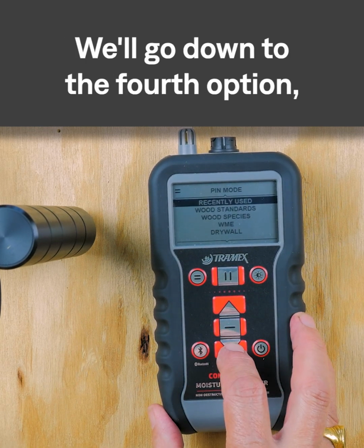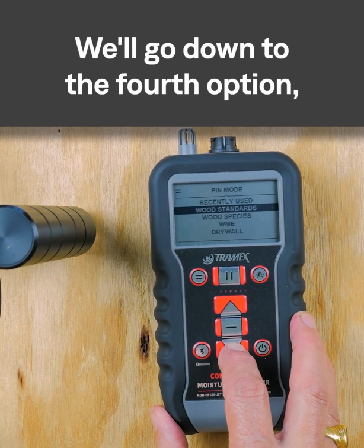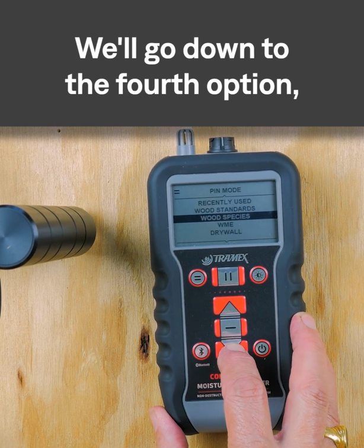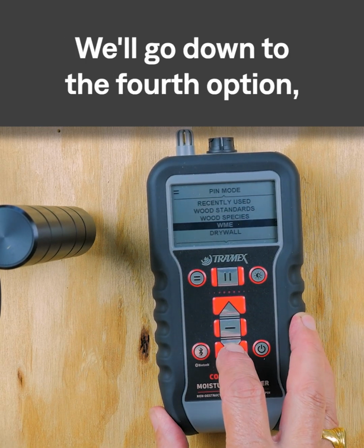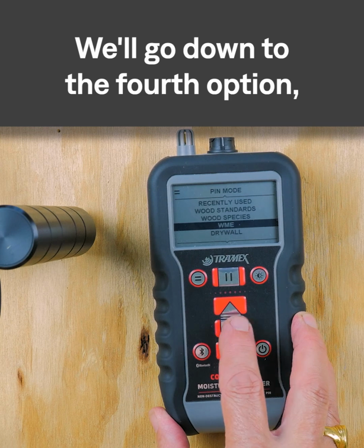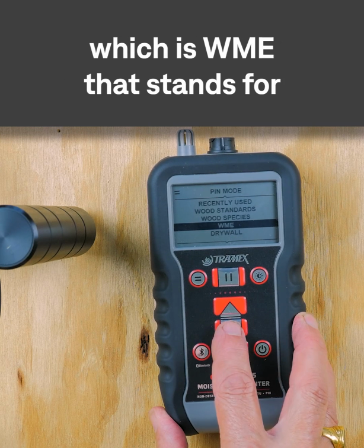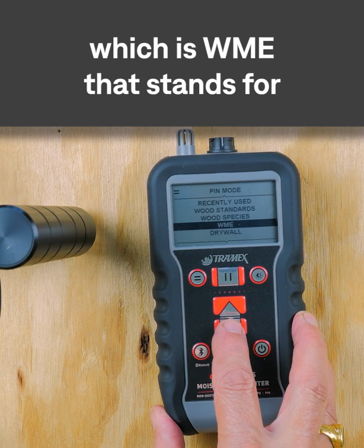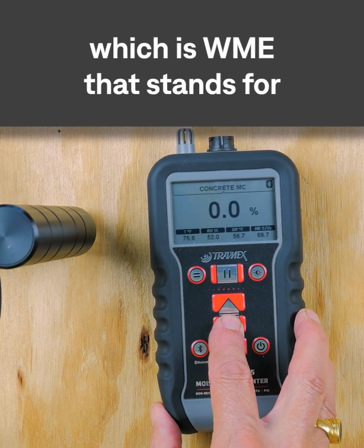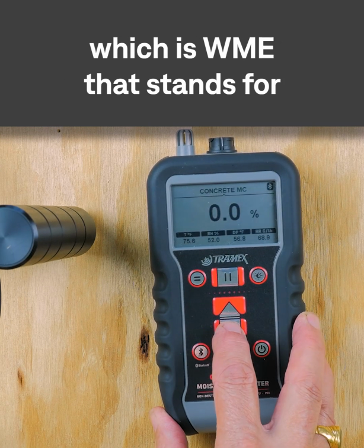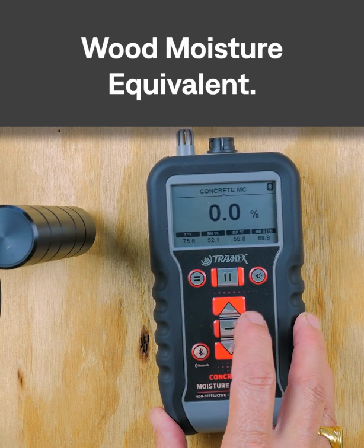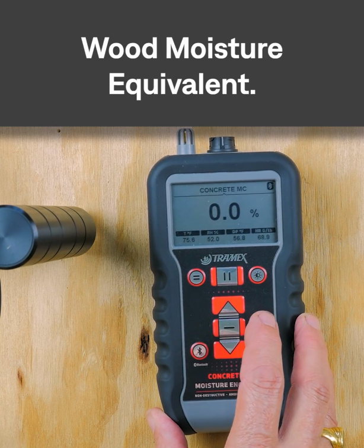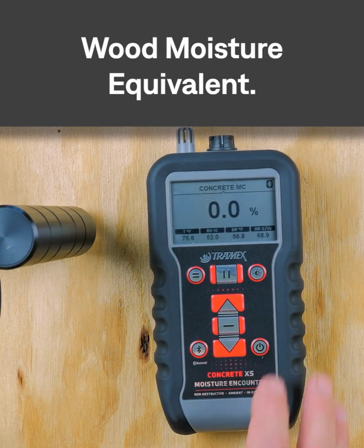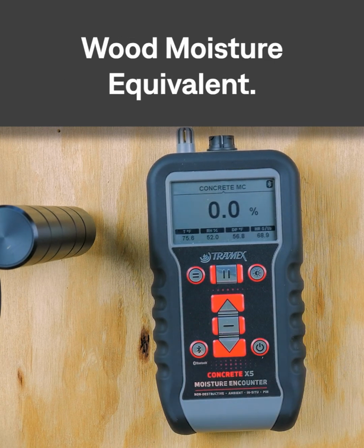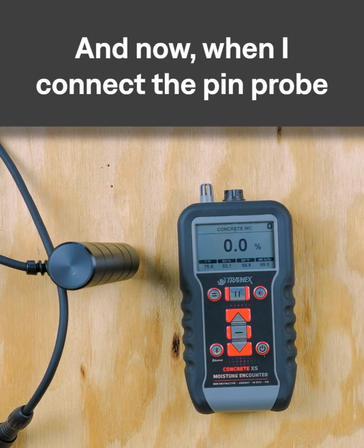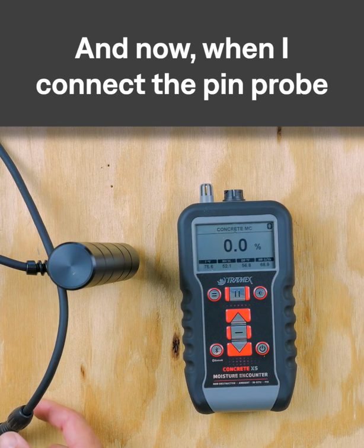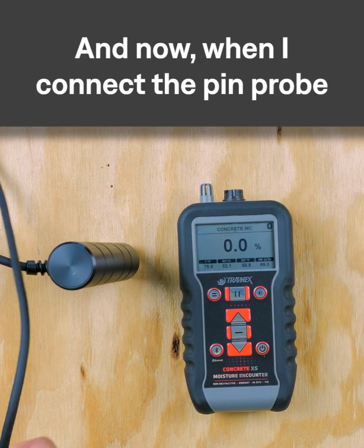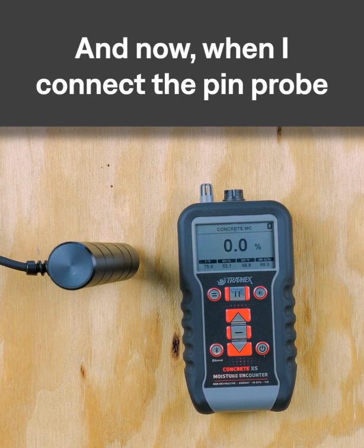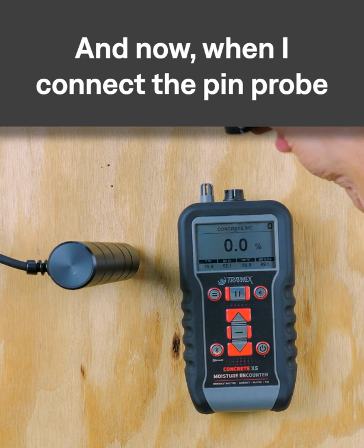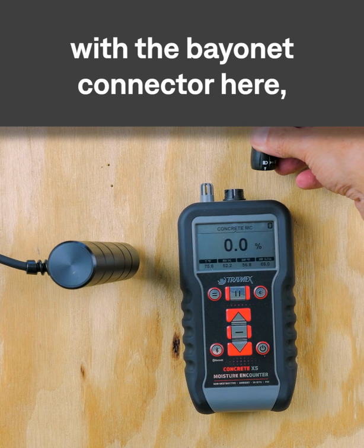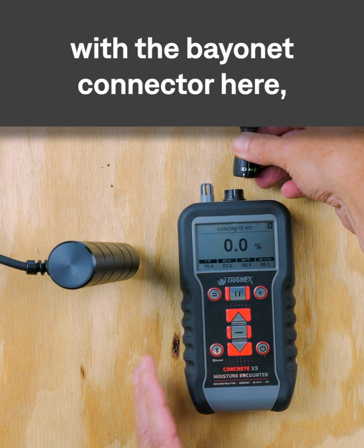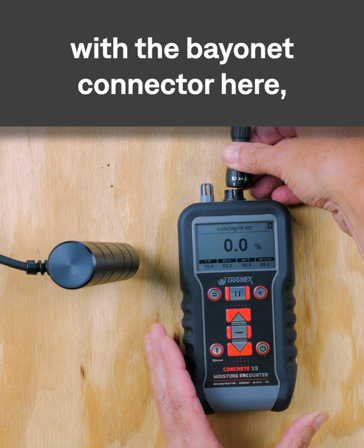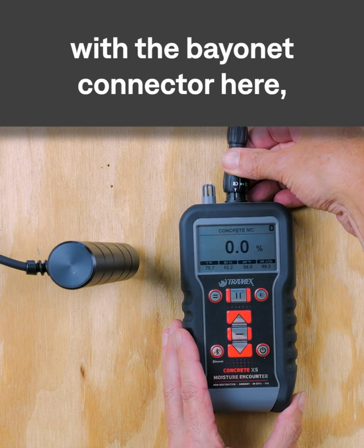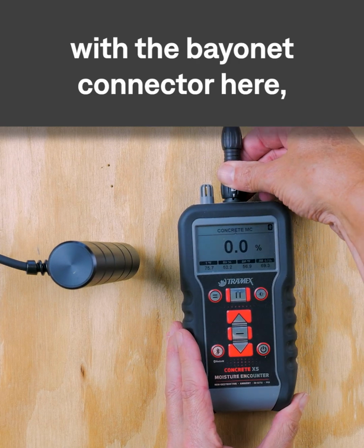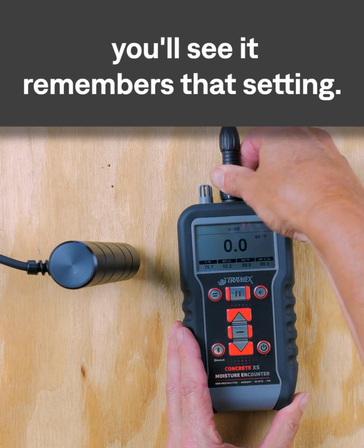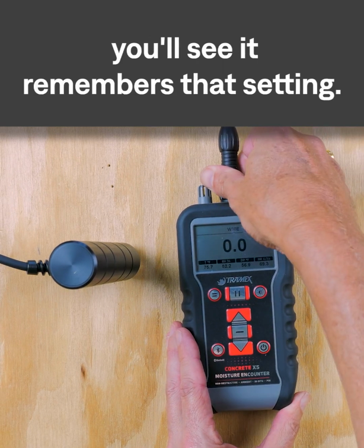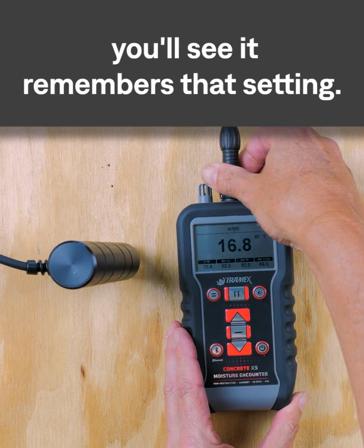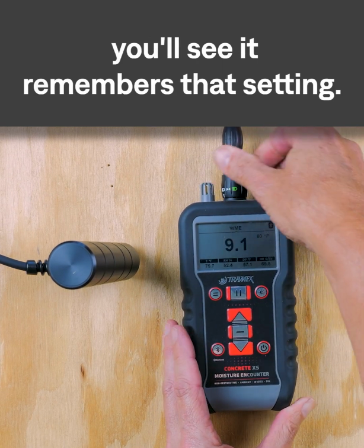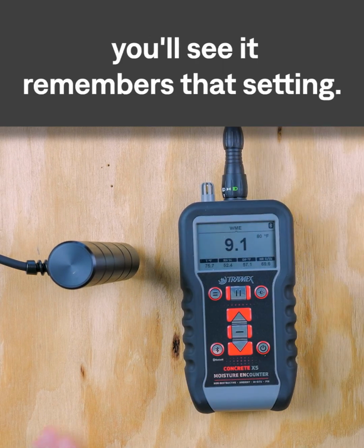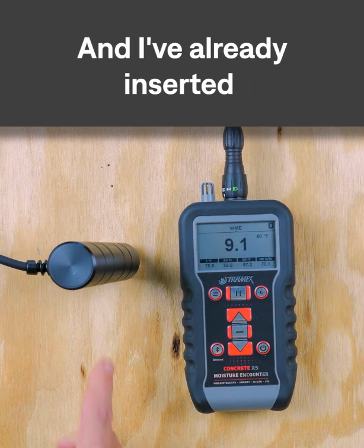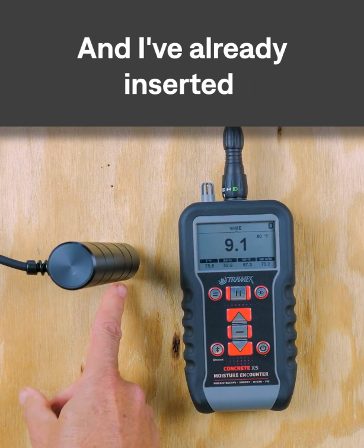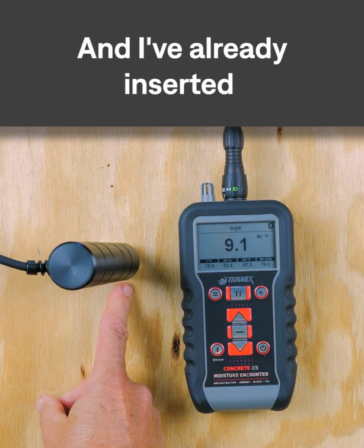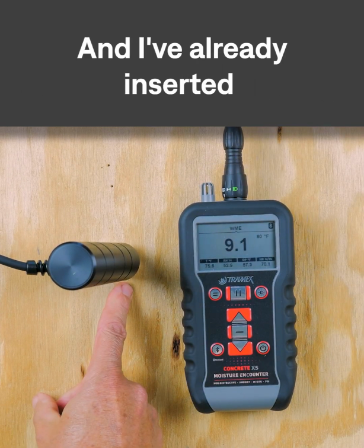We'll go down to the fourth option which is WME — that stands for Wood Moisture Equivalent. Now when I connect the pin probe with the bayonet connector, you'll see it remembers that setting.